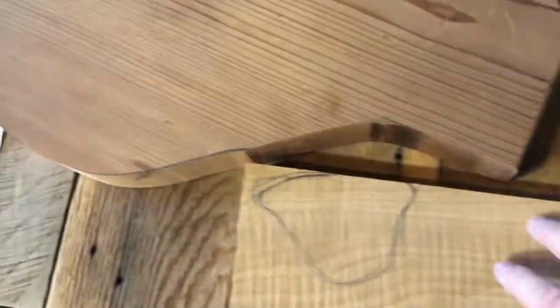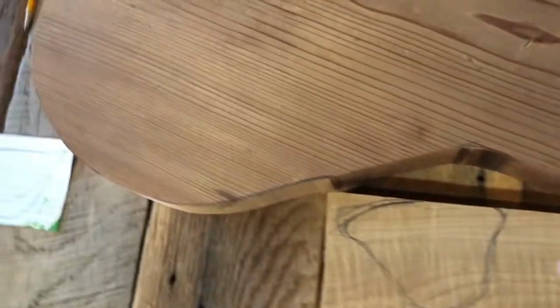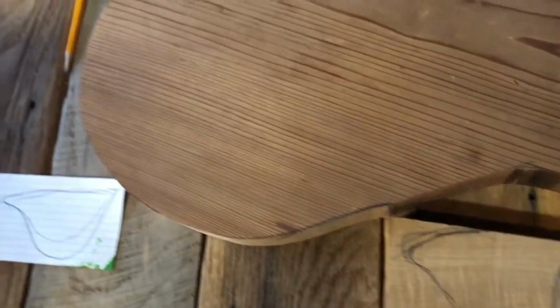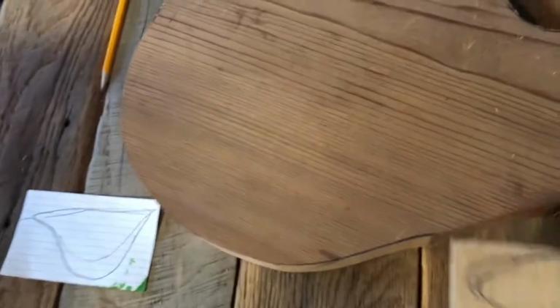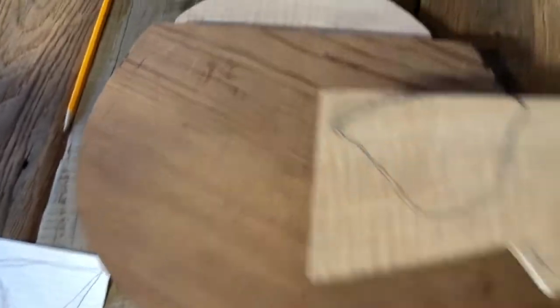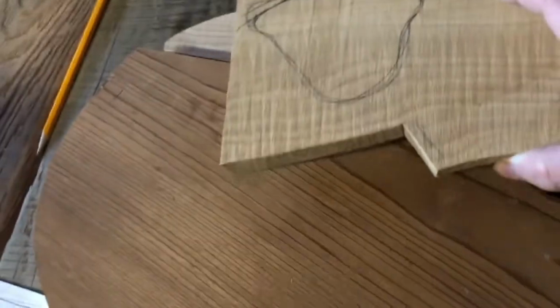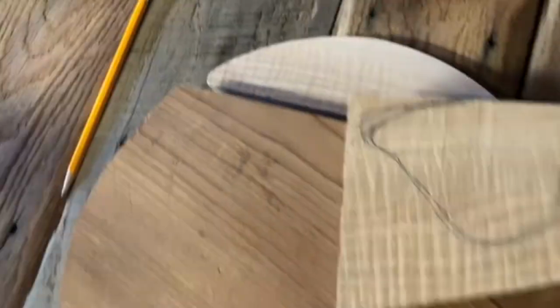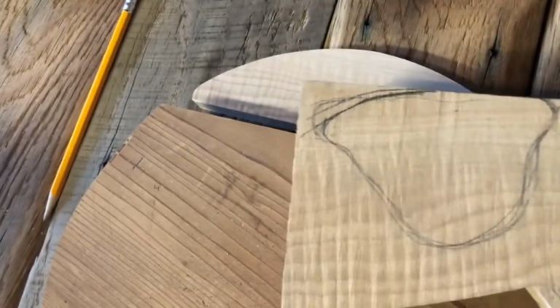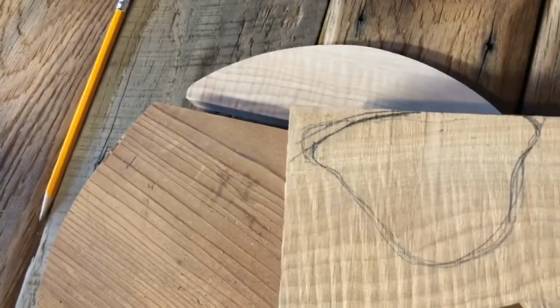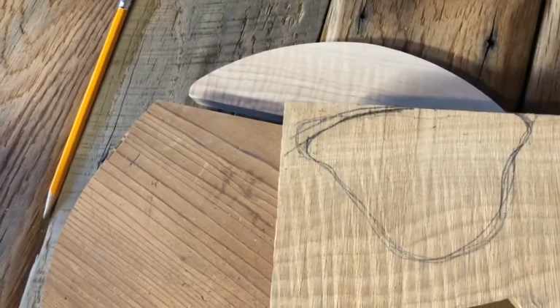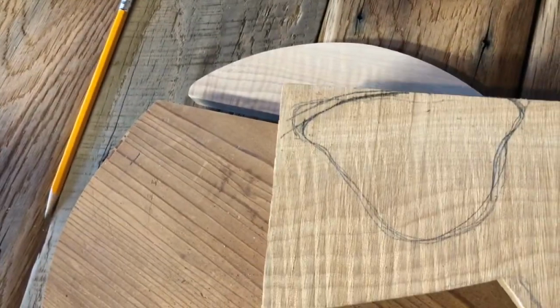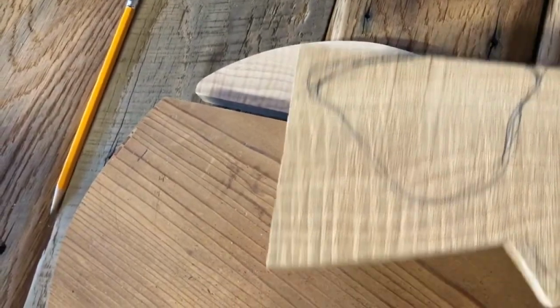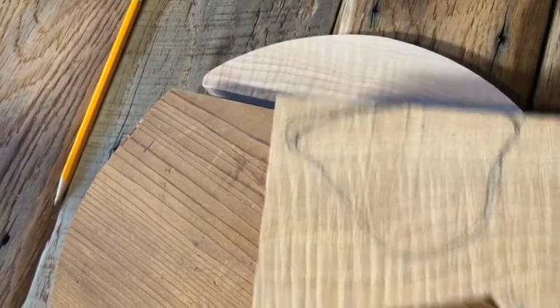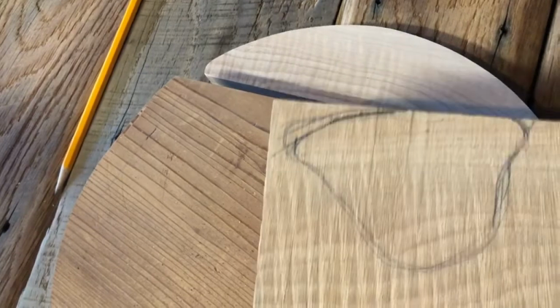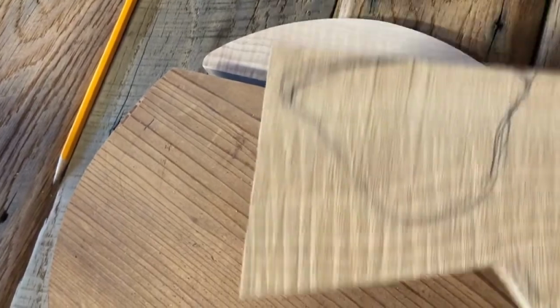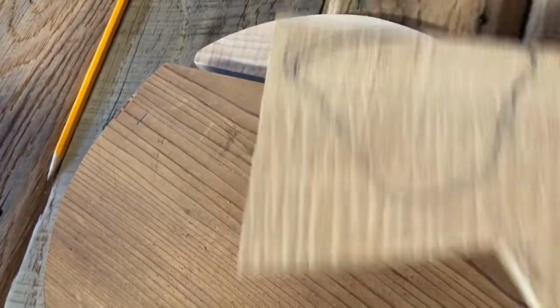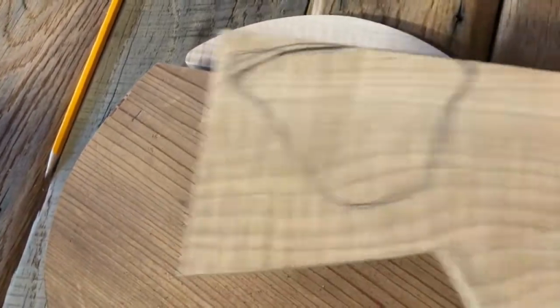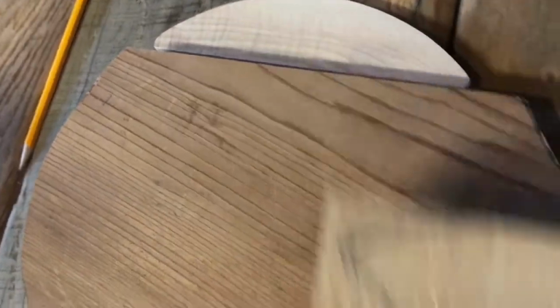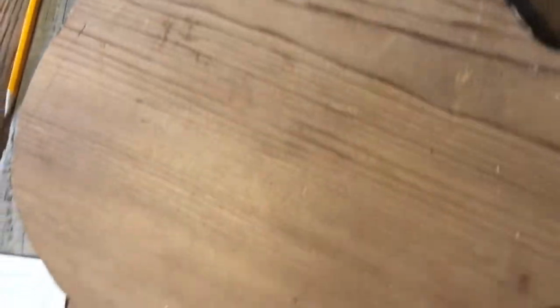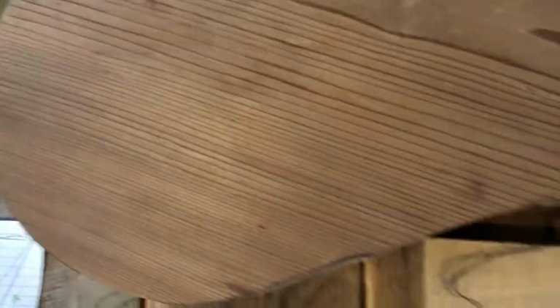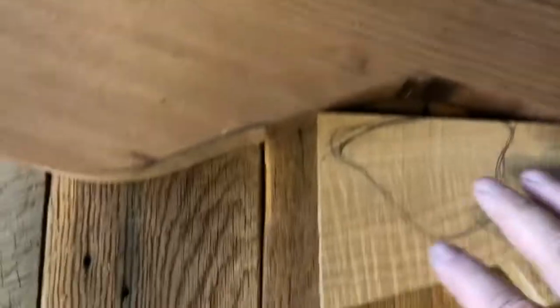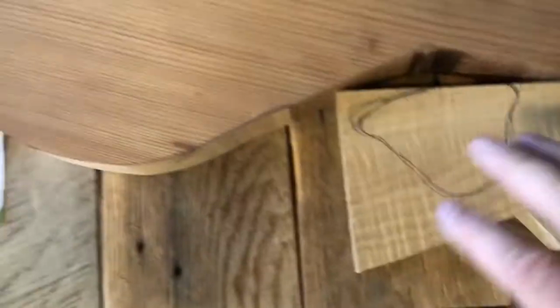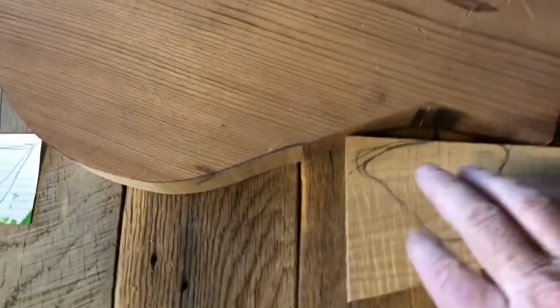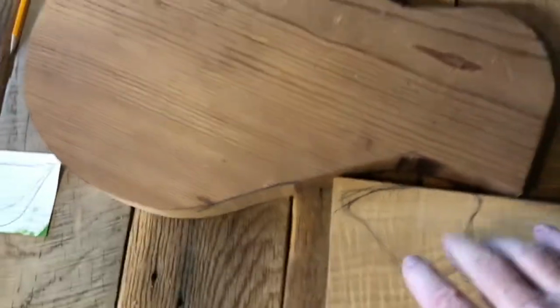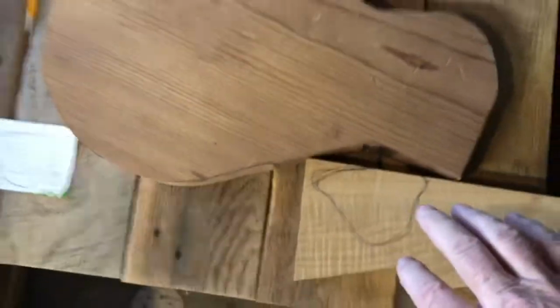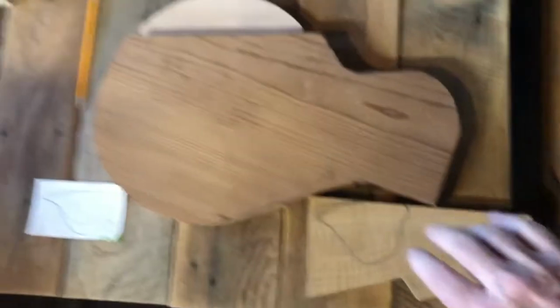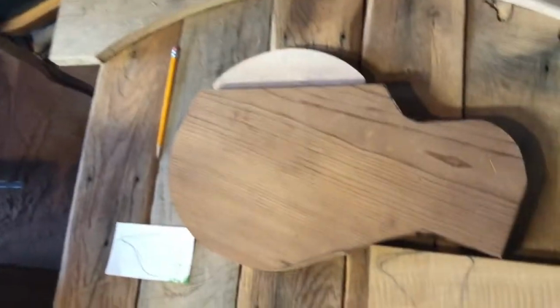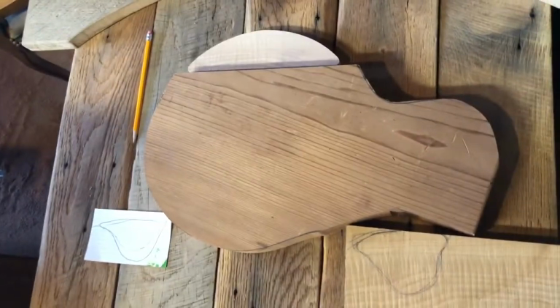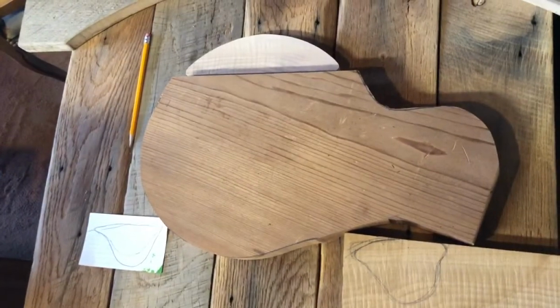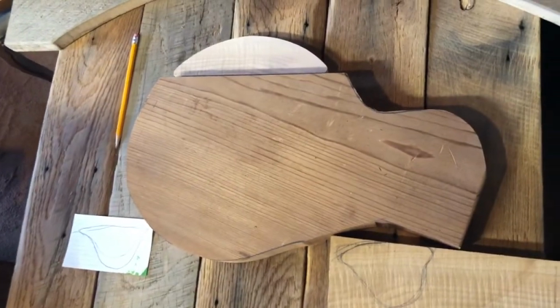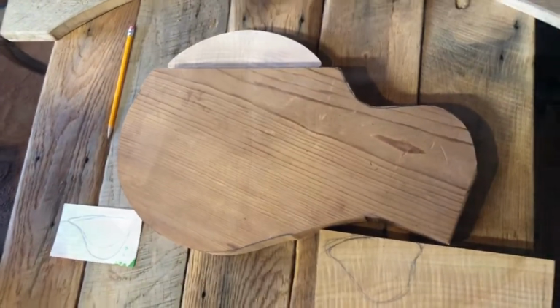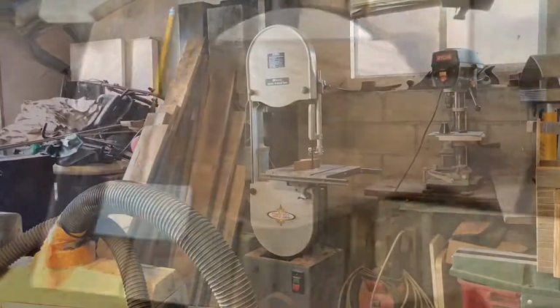I made sure that the flame rays were going the same way and the grain was going the same way, so it doesn't look like a completely different piece. There we go — let's cut this bad boy off.